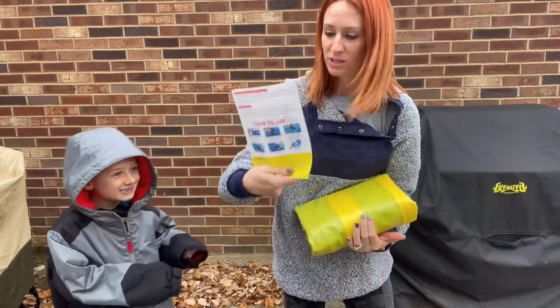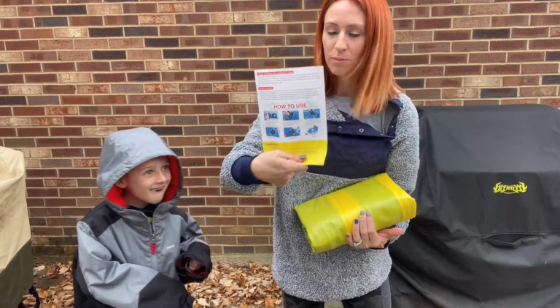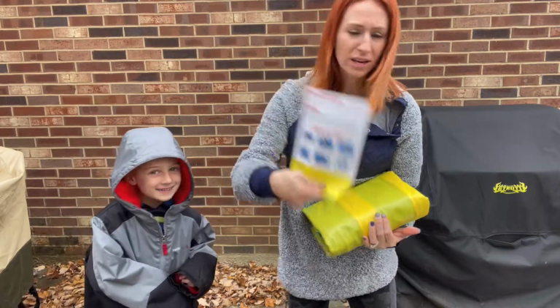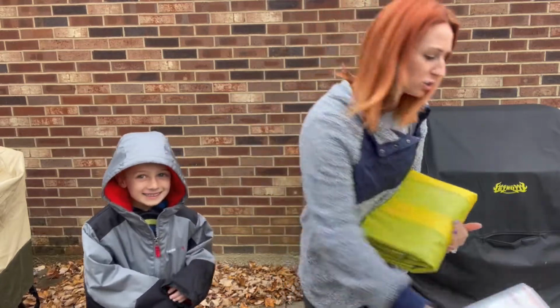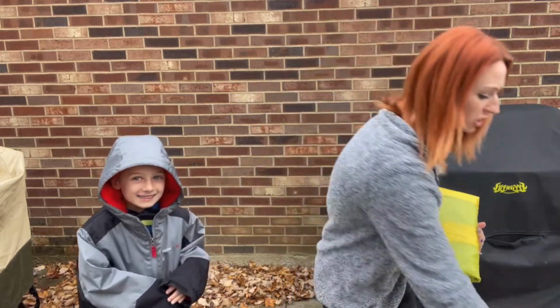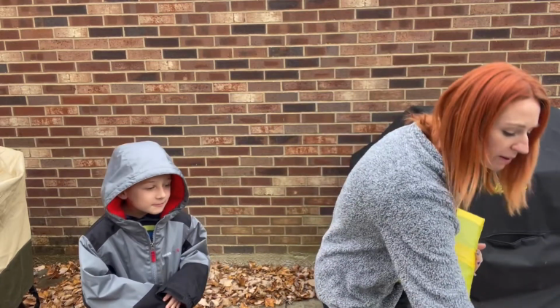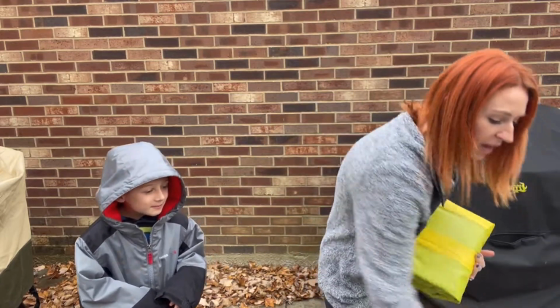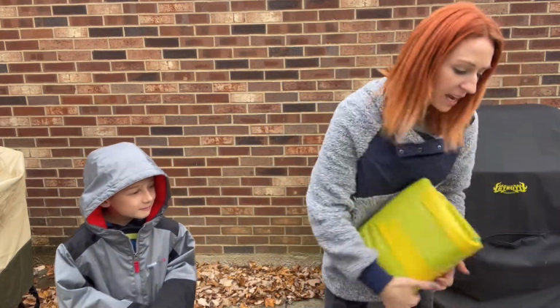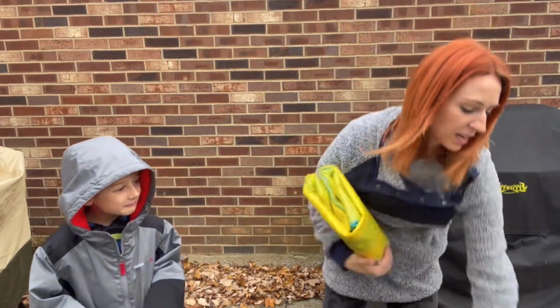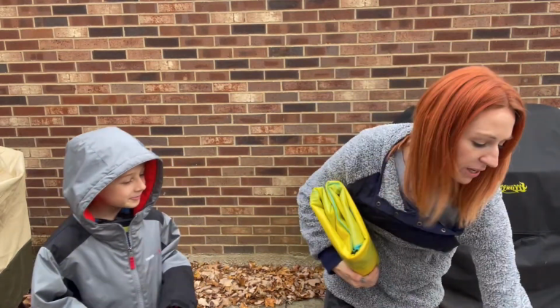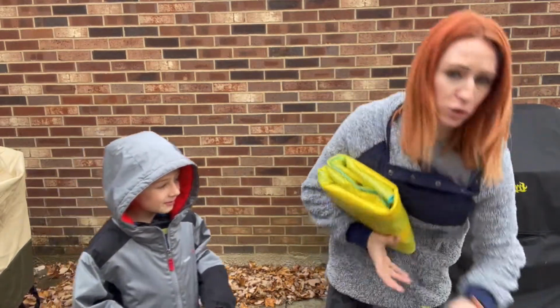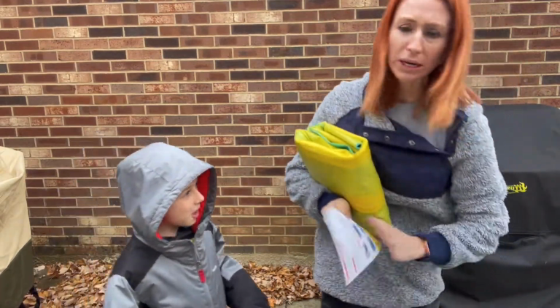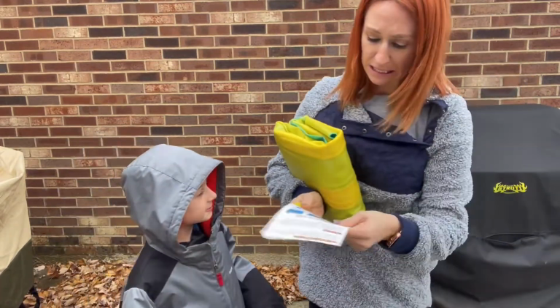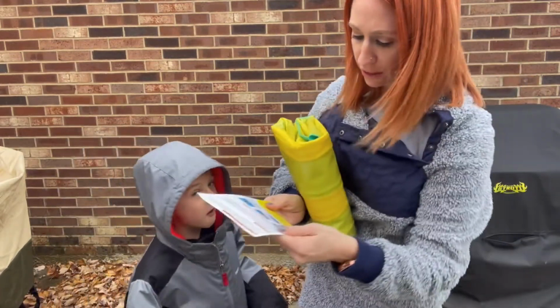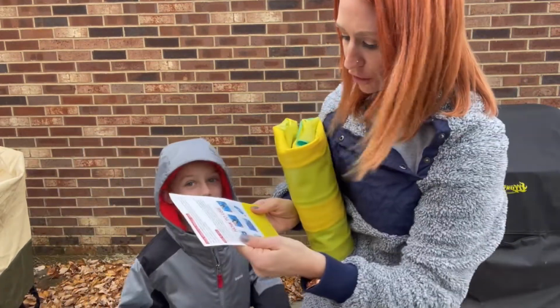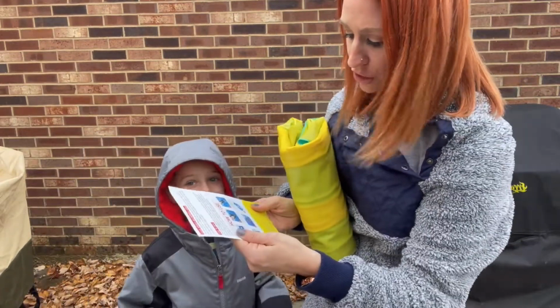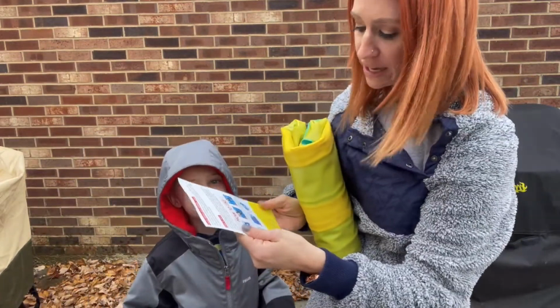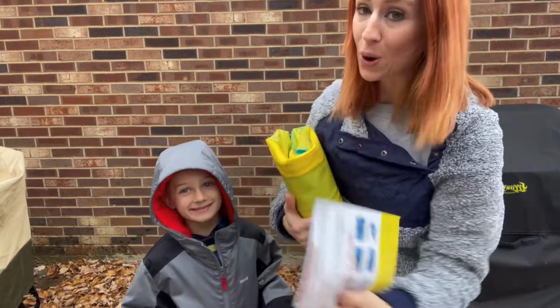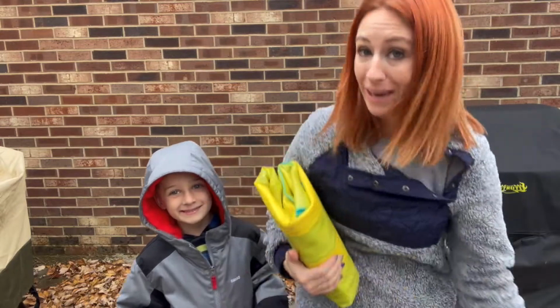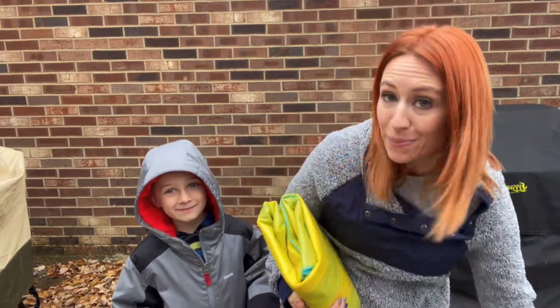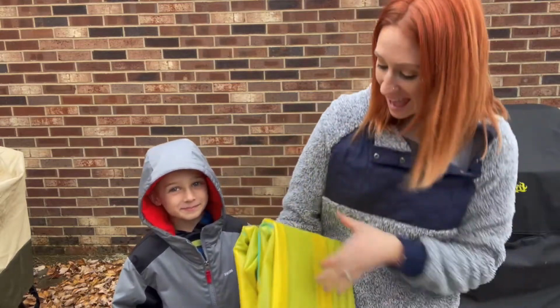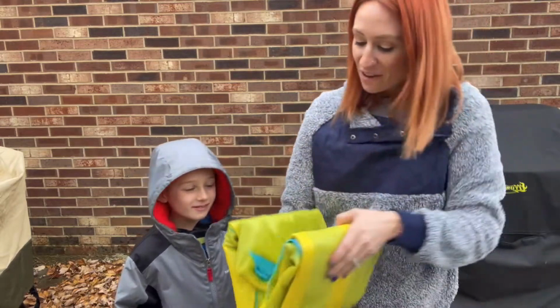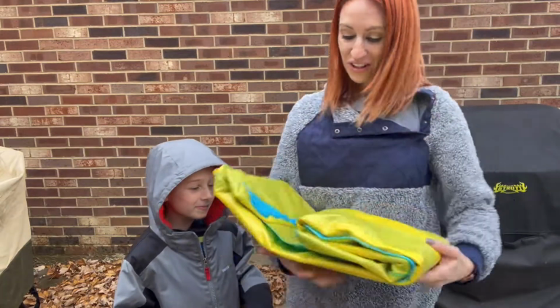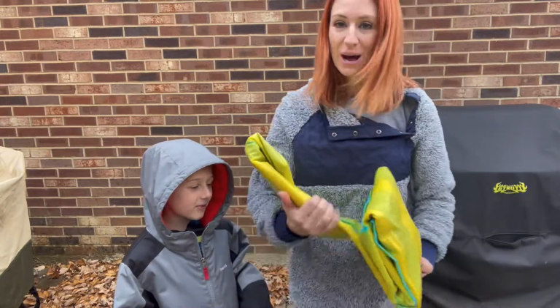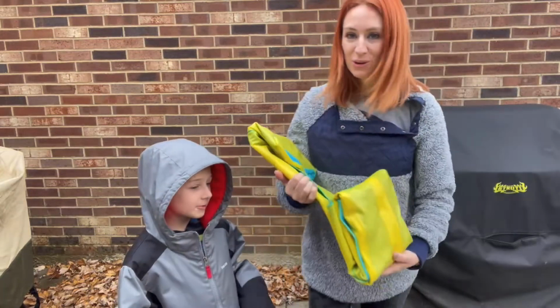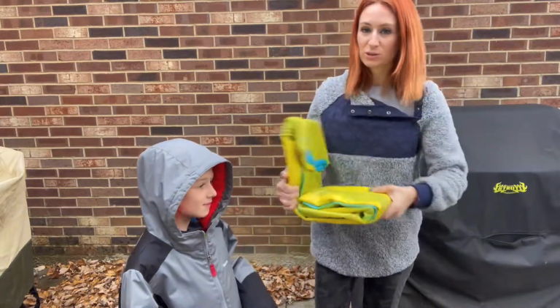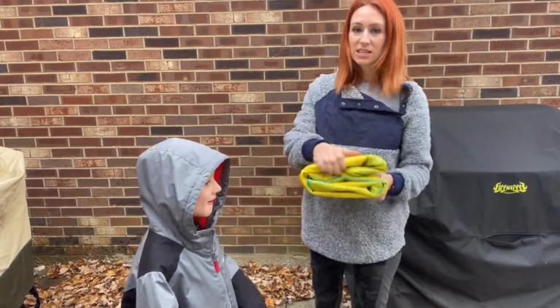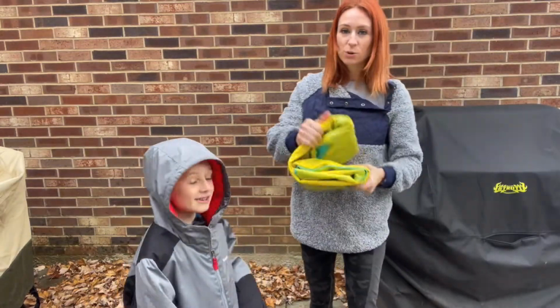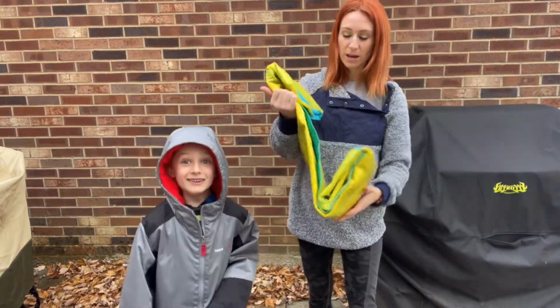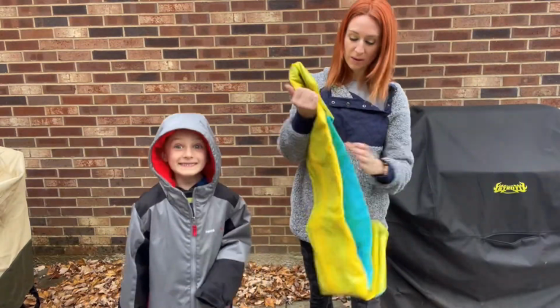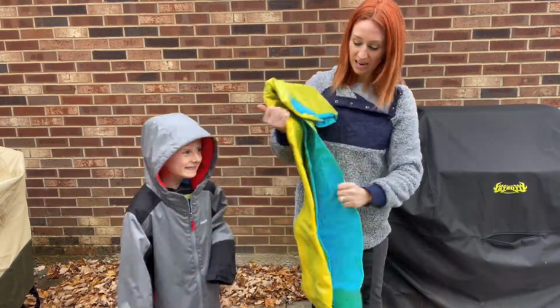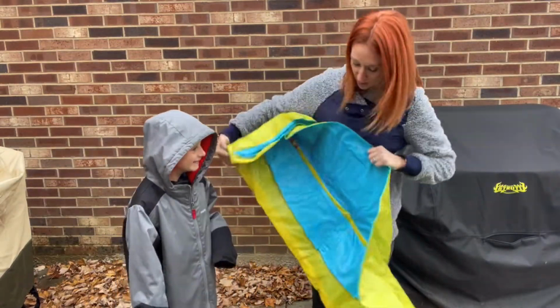It does come with instructions, but it's going to be super easy. All you're going to do is open it up and fill it up. You can see that it's going to be nice and compact.